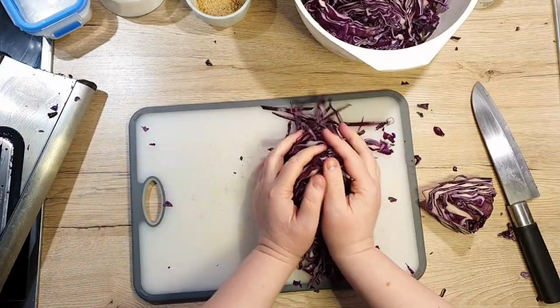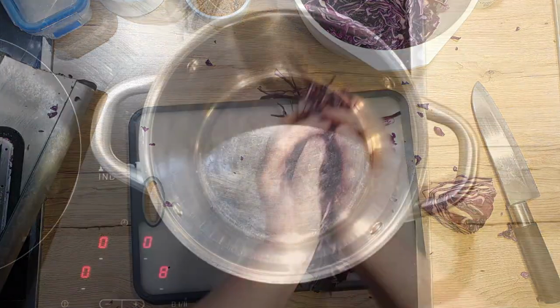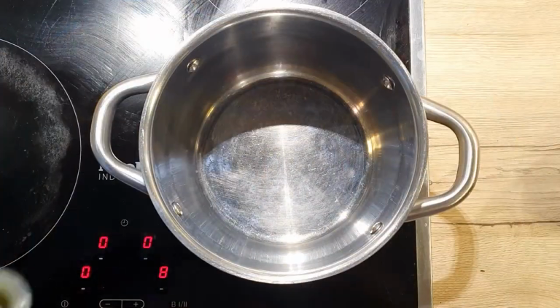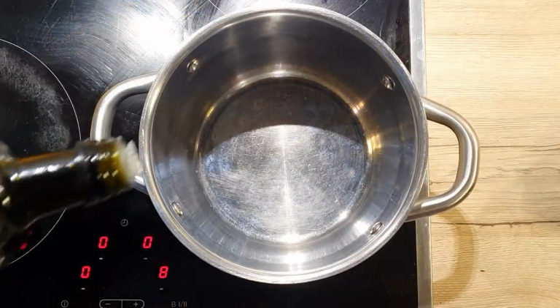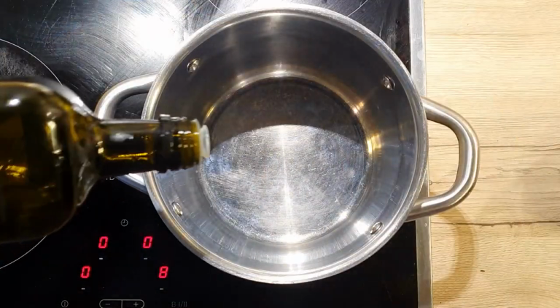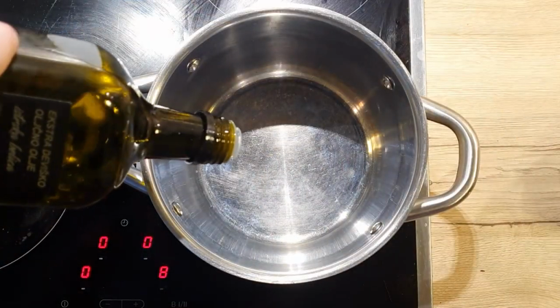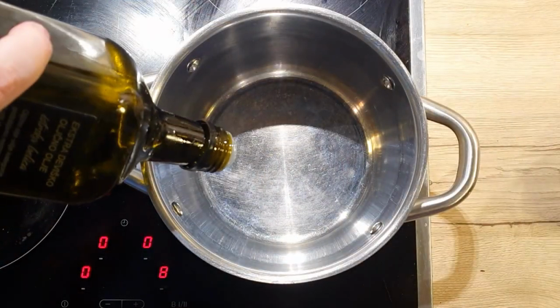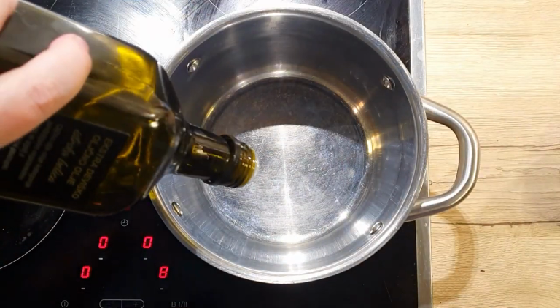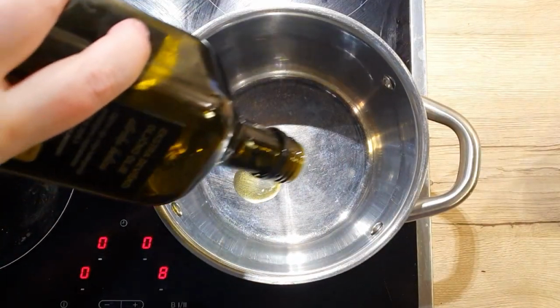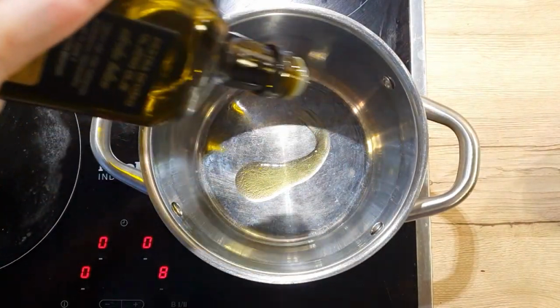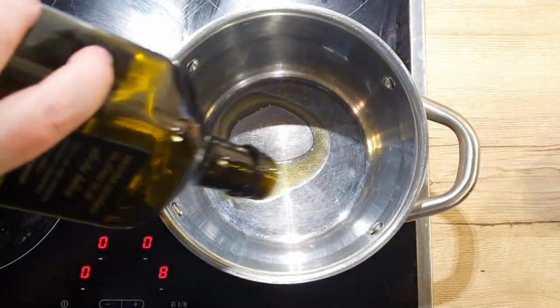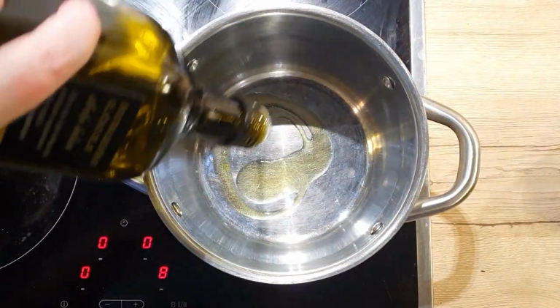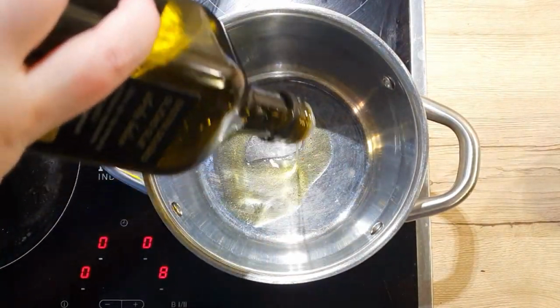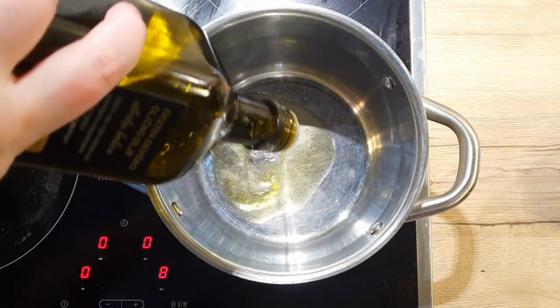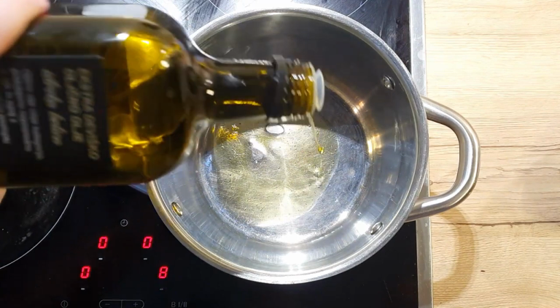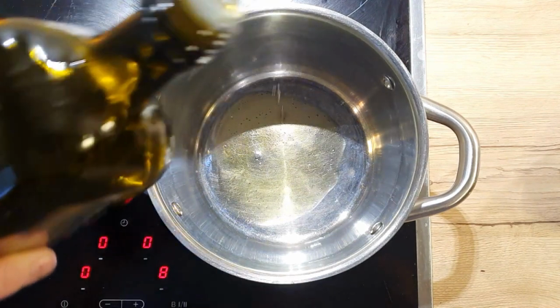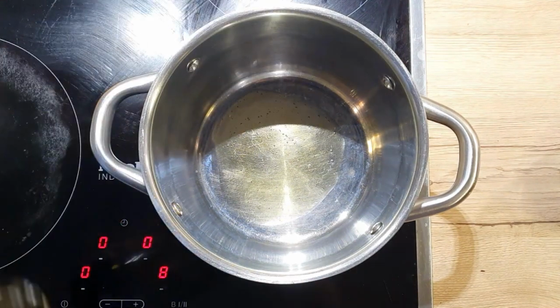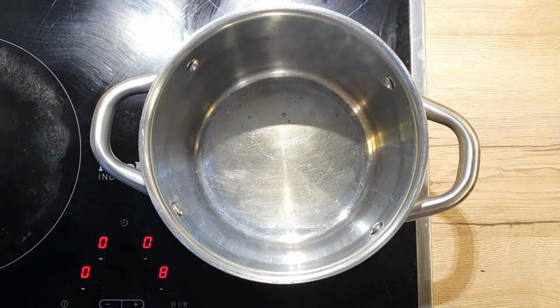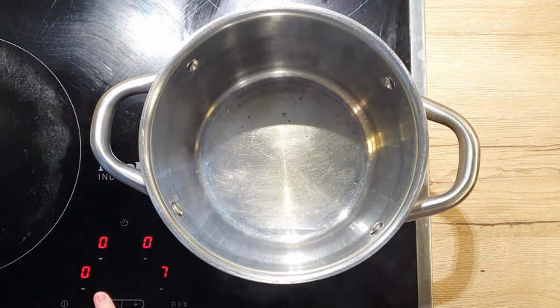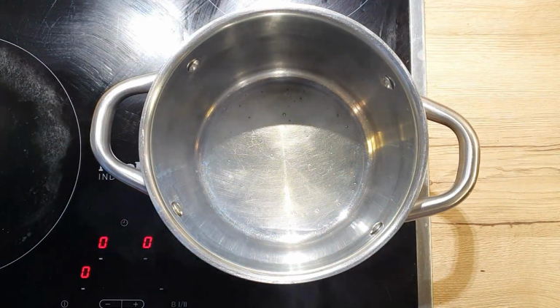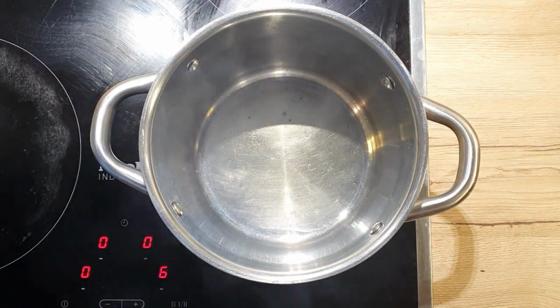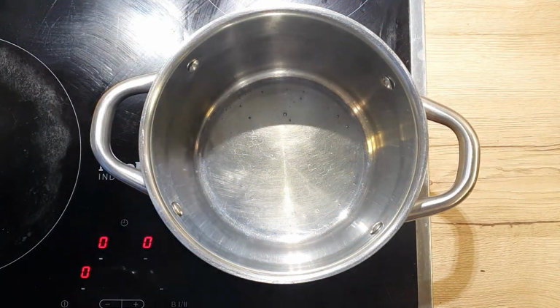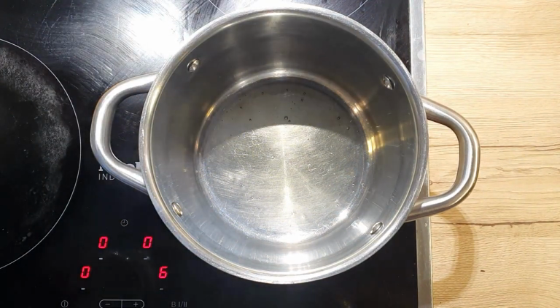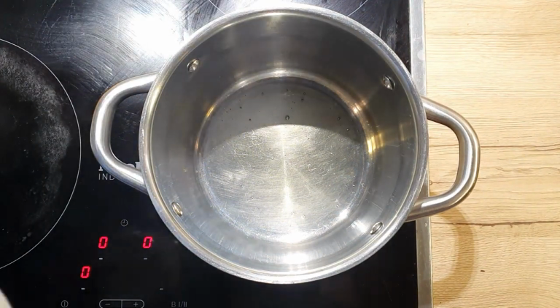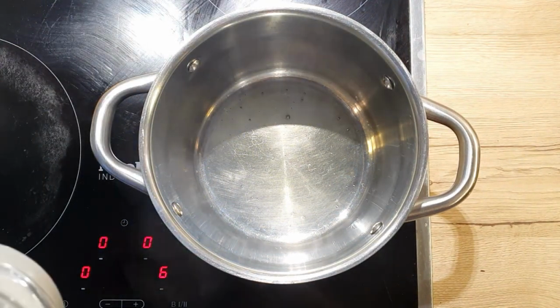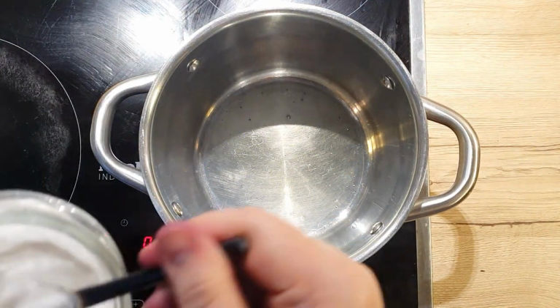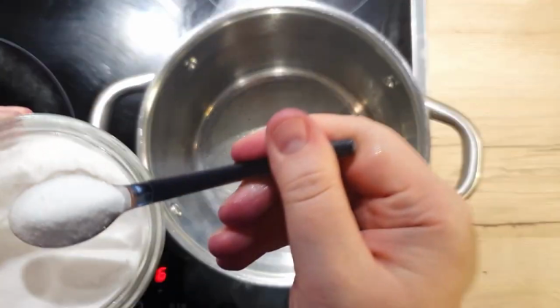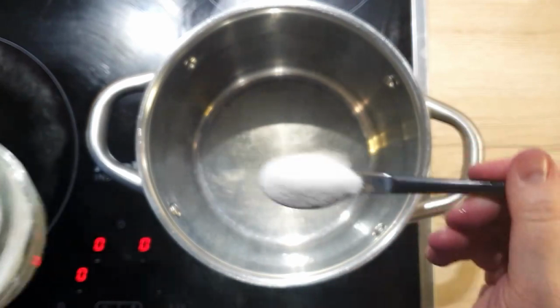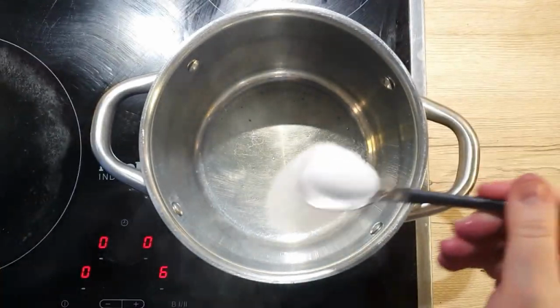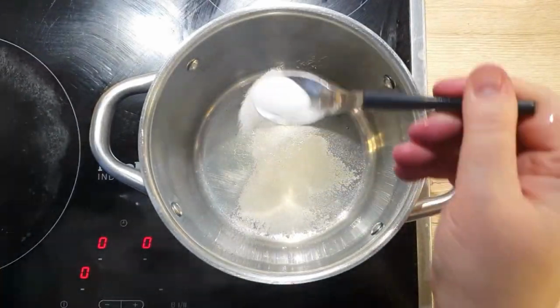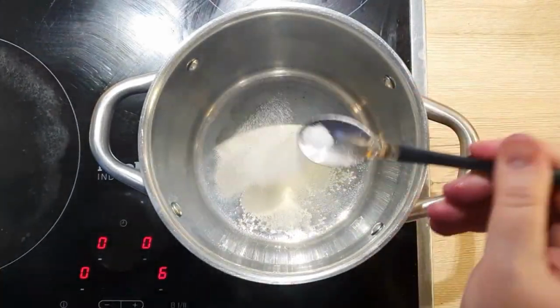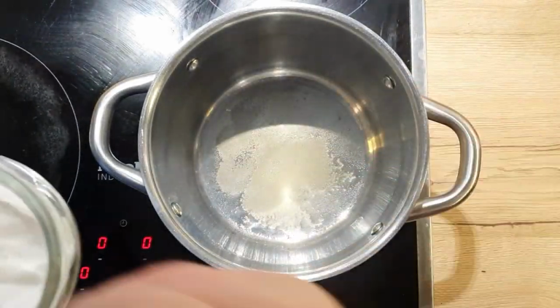Once your cabbage is sliced, put a big pot on the stove and heat it up on high heat. Add a tablespoon of olive oil. Lower the heat to medium and sprinkle in 2 teaspoons of sugar.